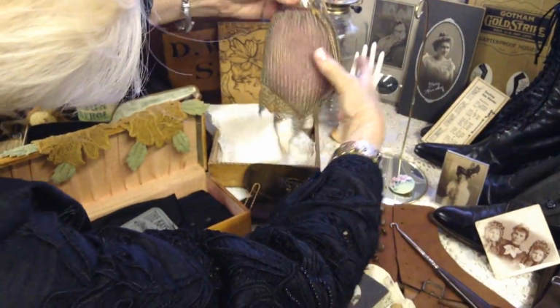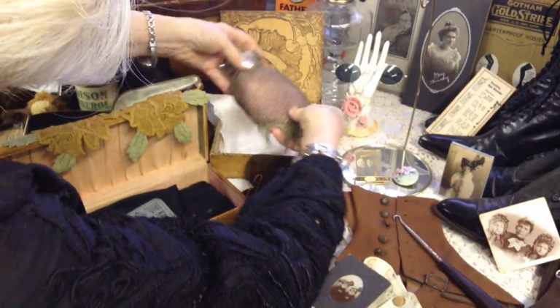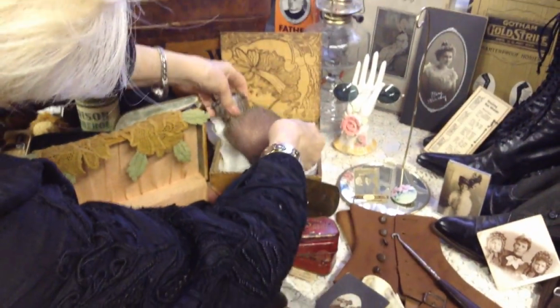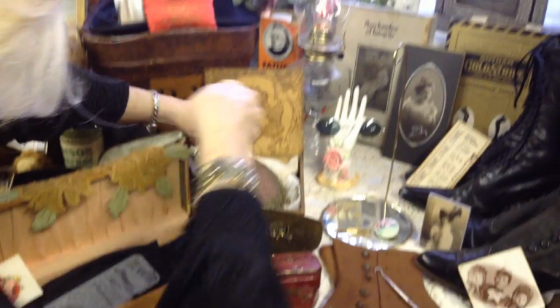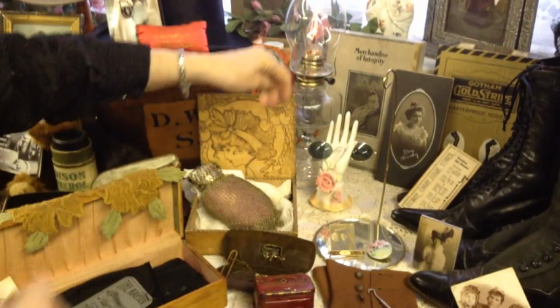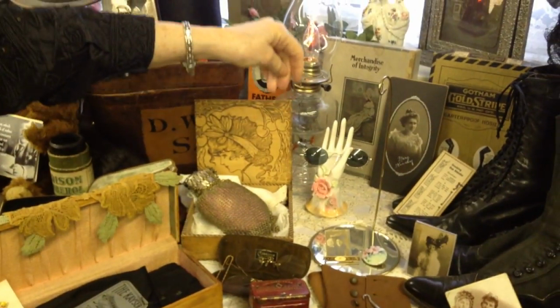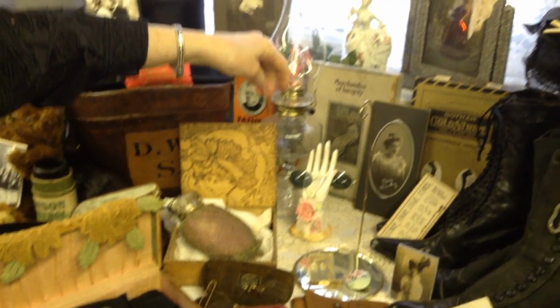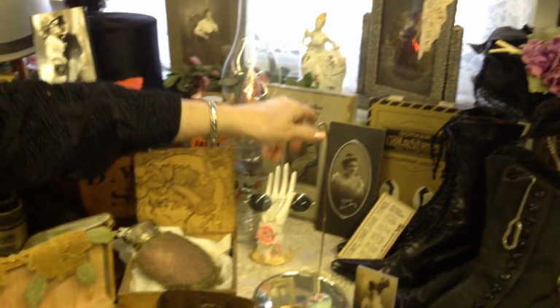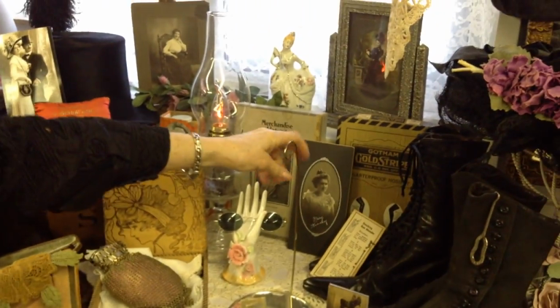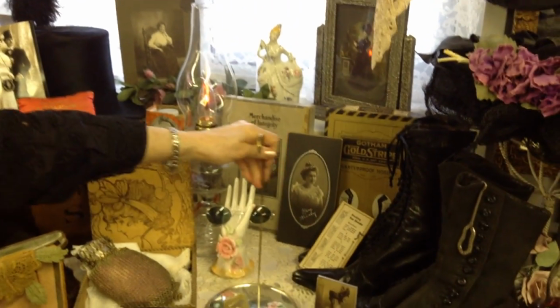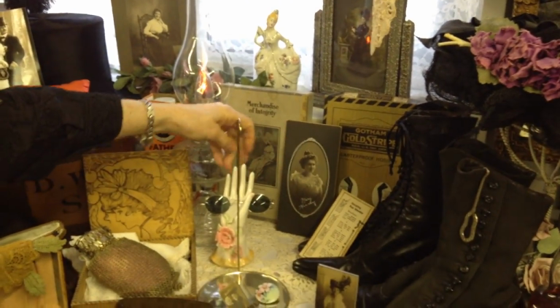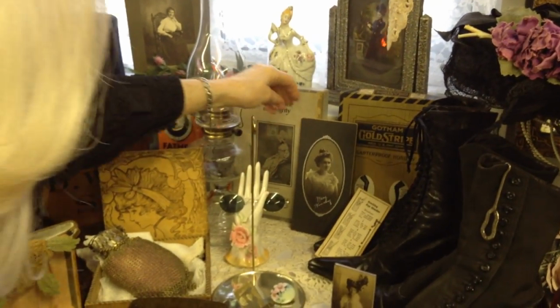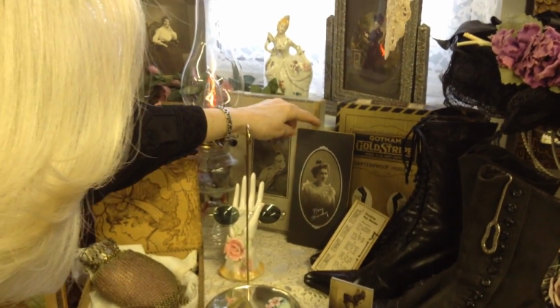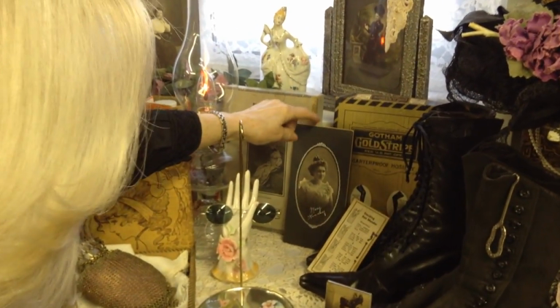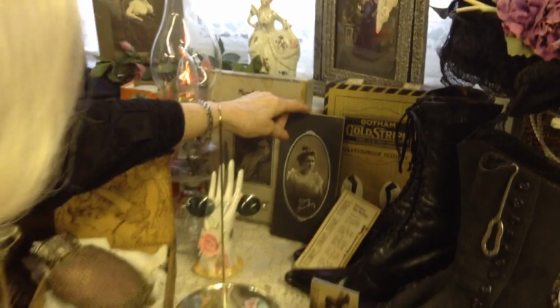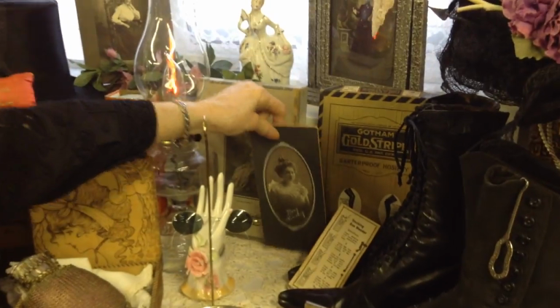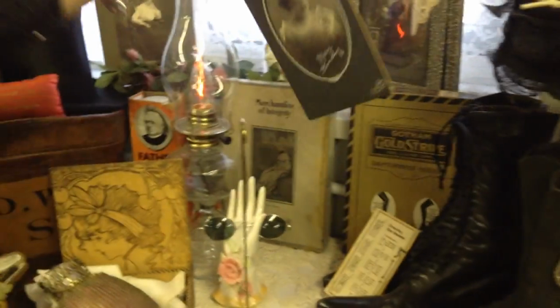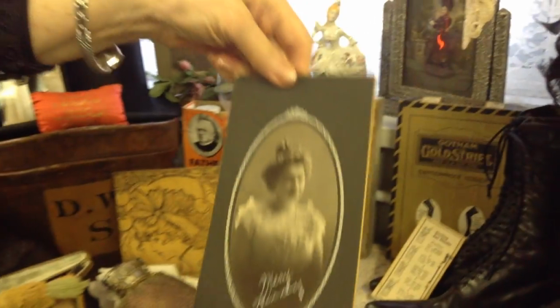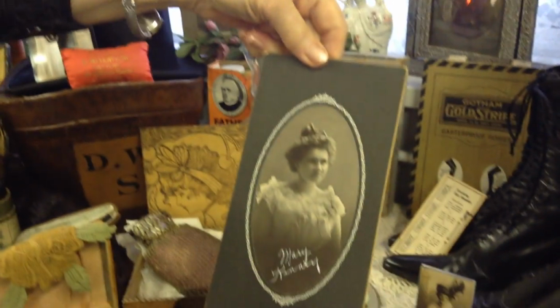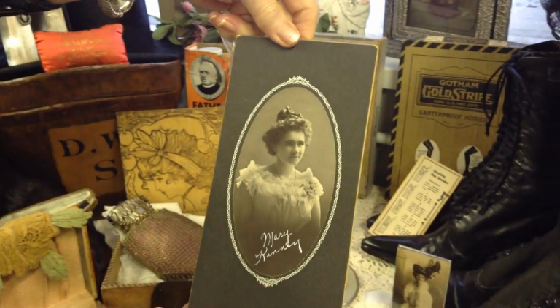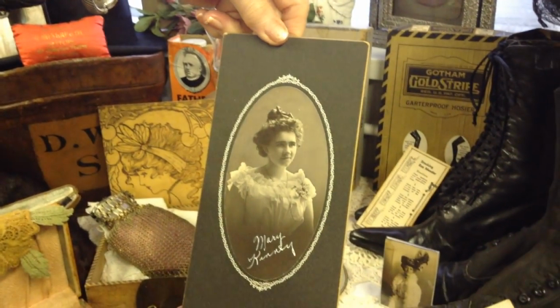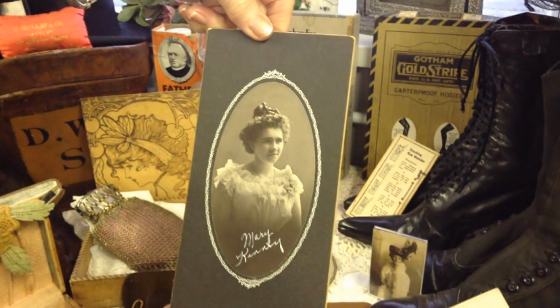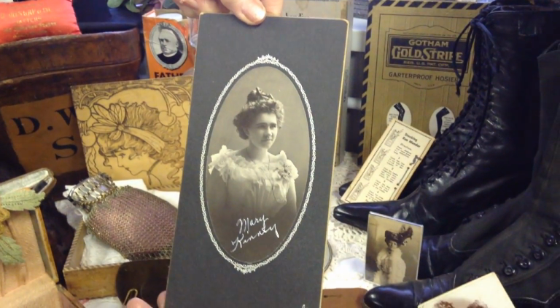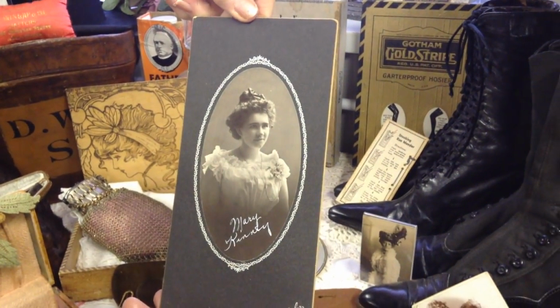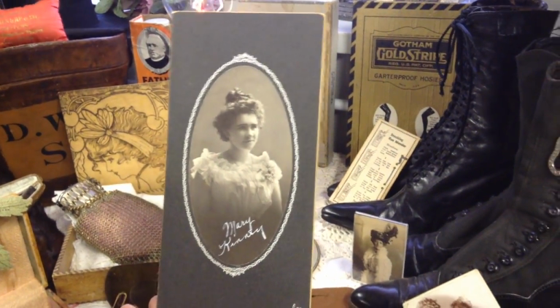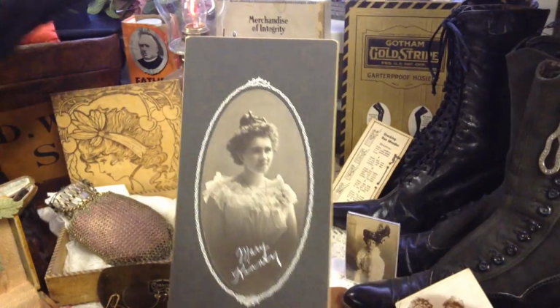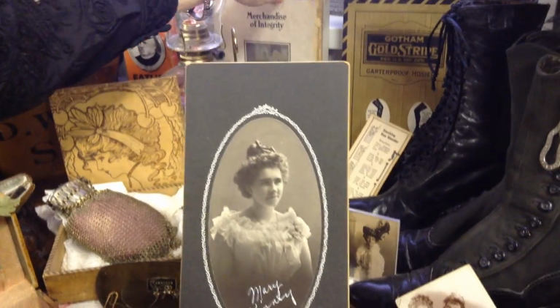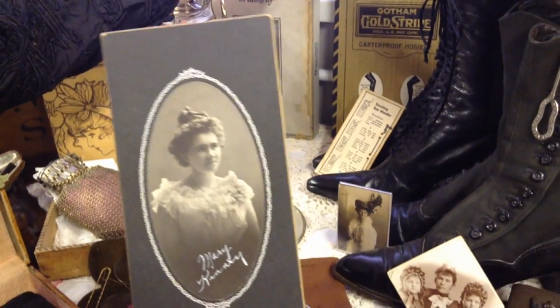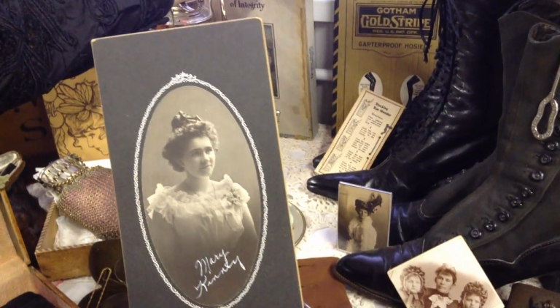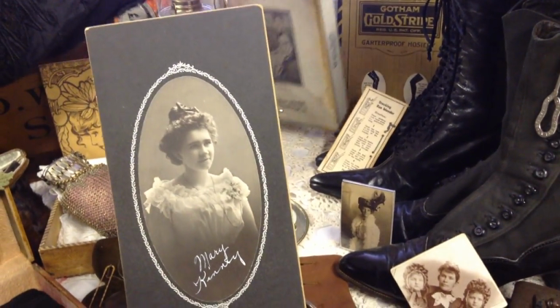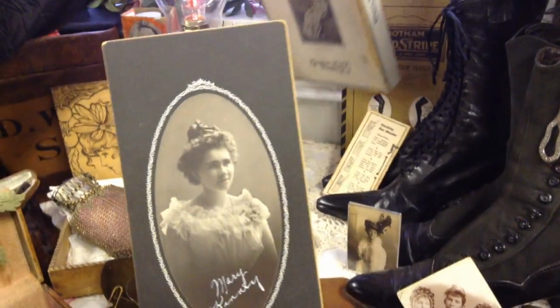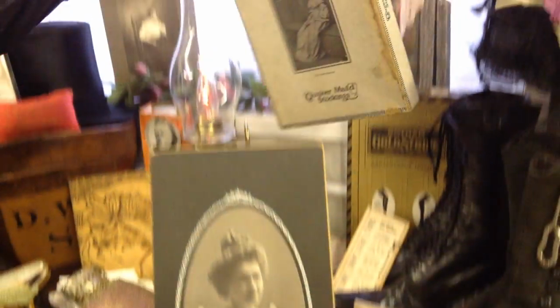Let's not even hang it up because it gets in the way of the pictures behind it. This lovely lady — isn't that something? Probably a graduation picture. Old stocking box.